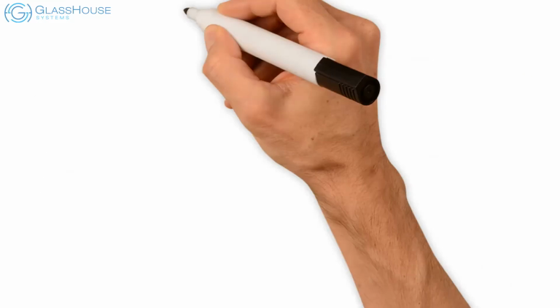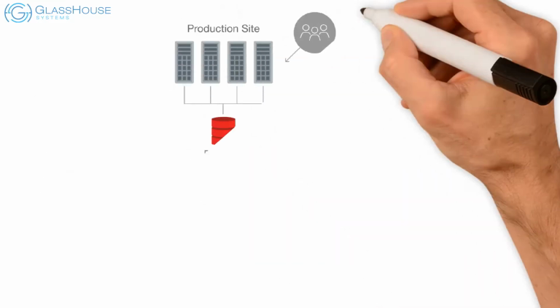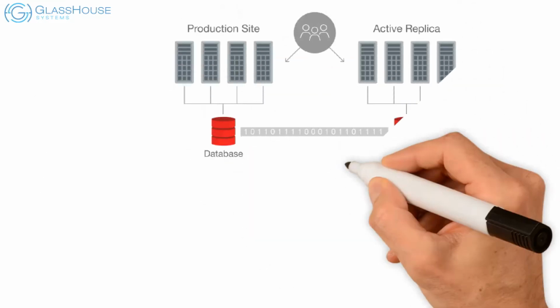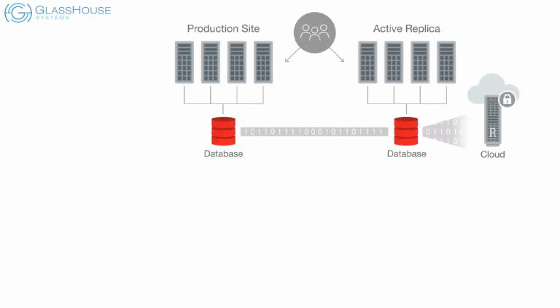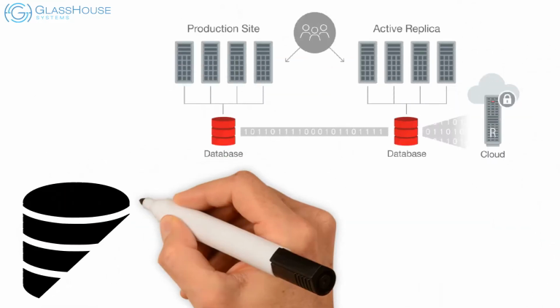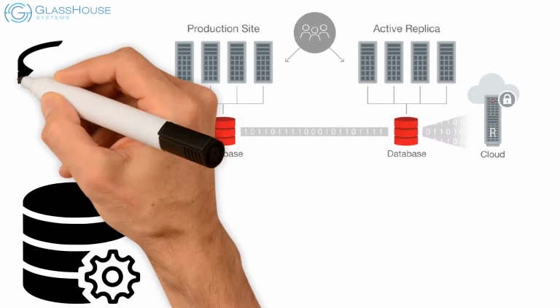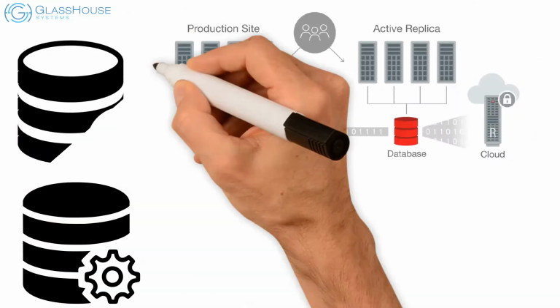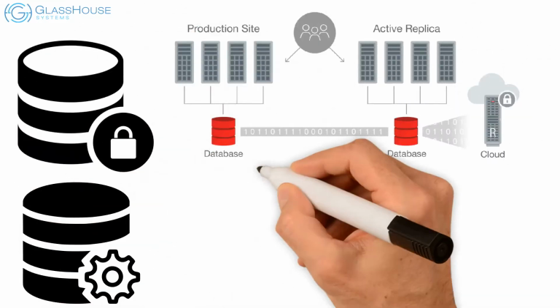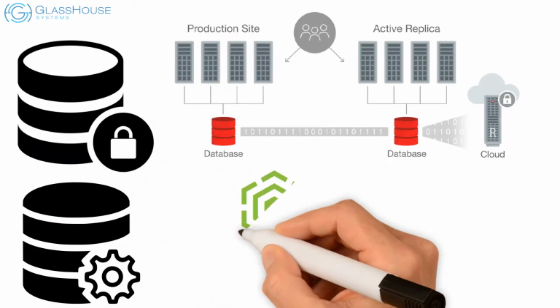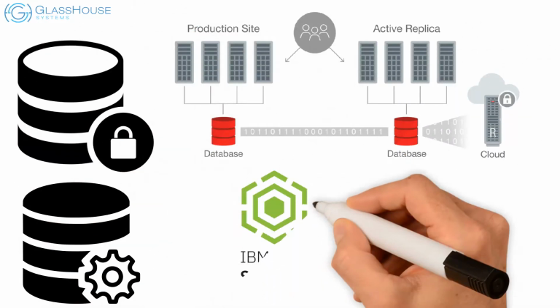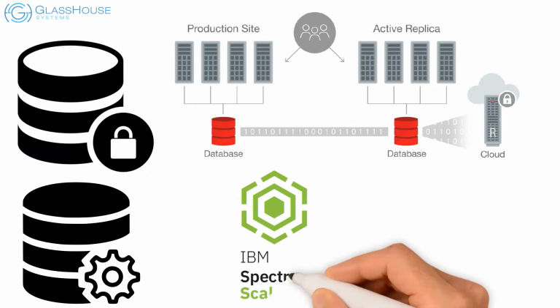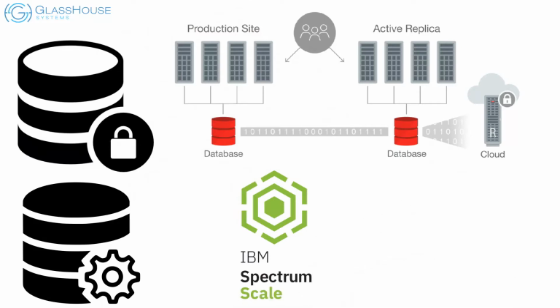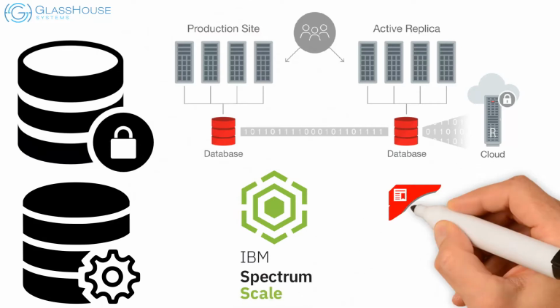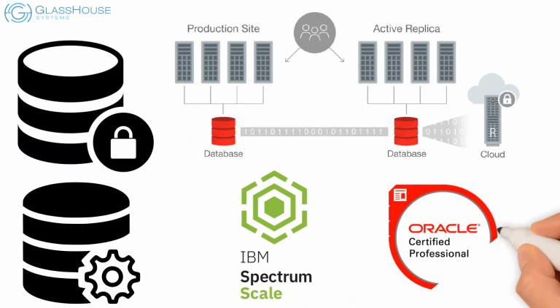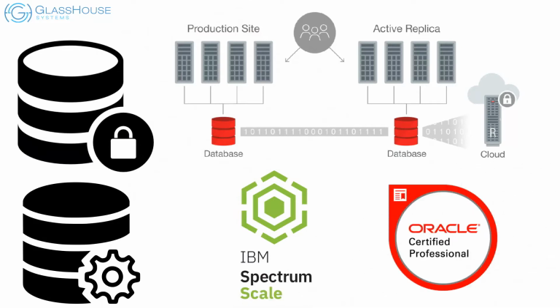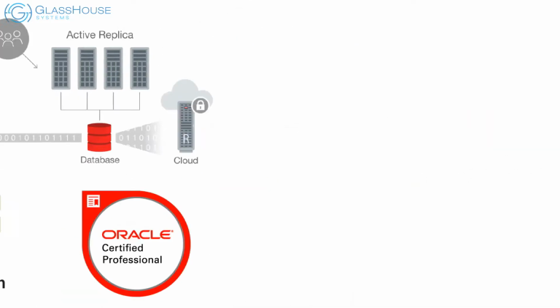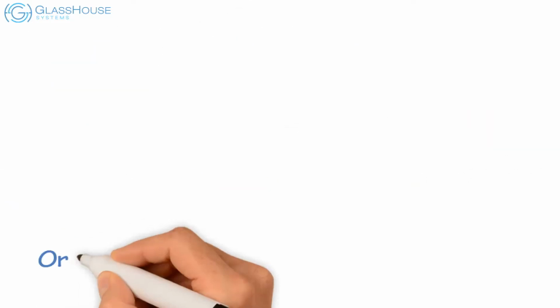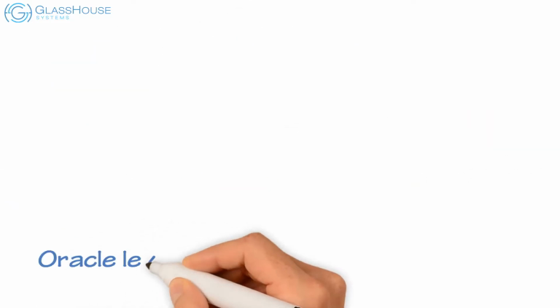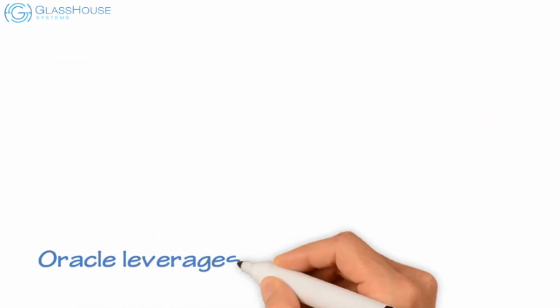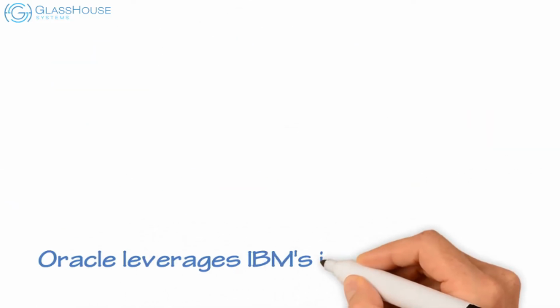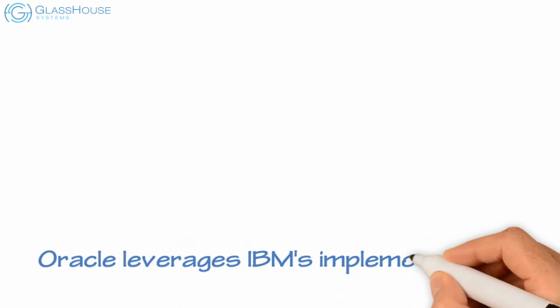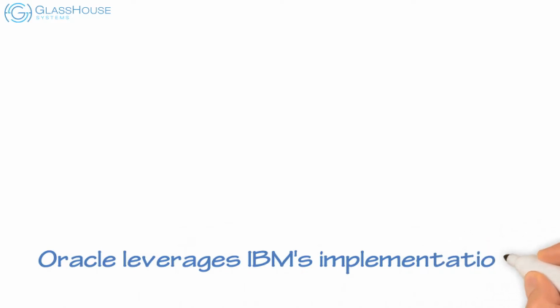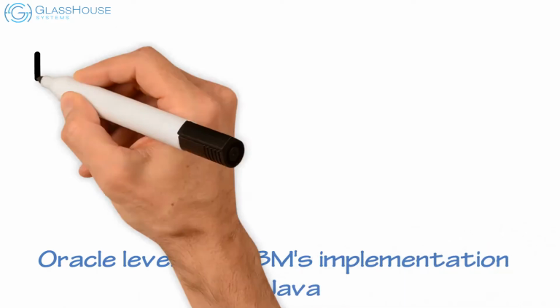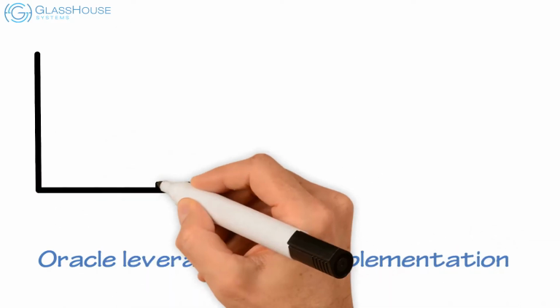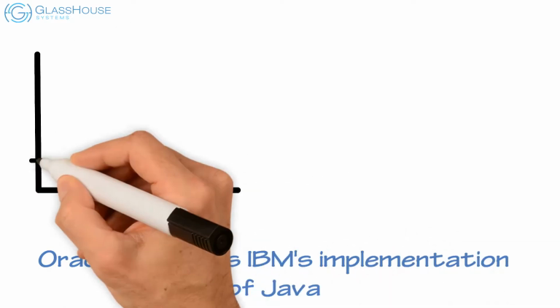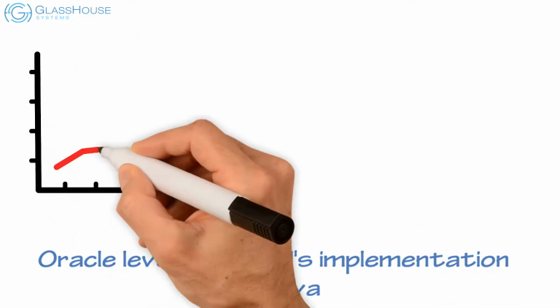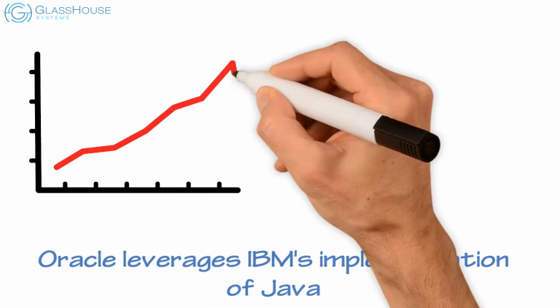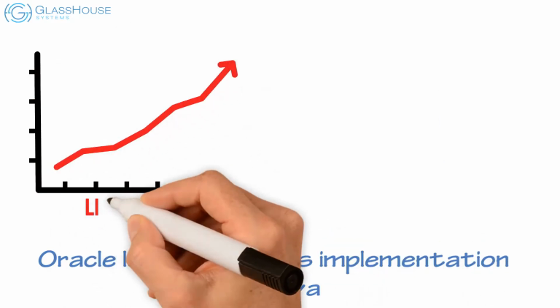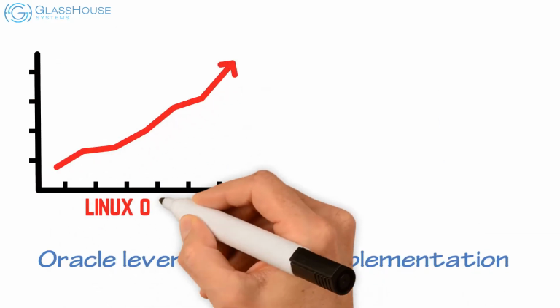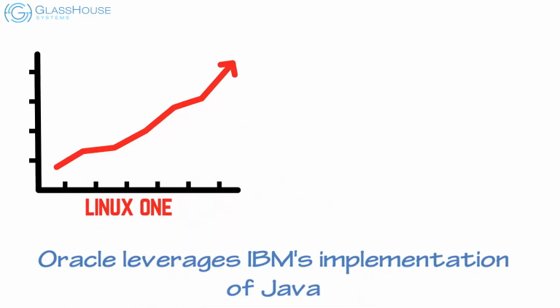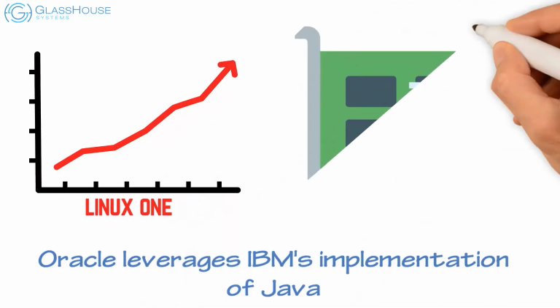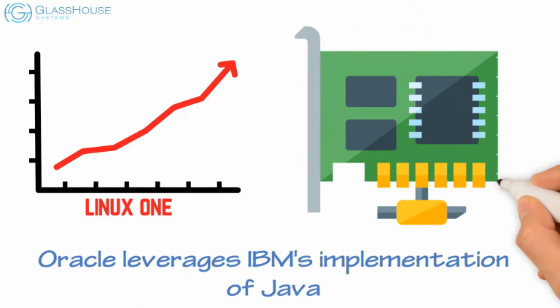Improve availability, manageability, and security with IBM Spectrum Scale, certified by Oracle. Oracle leverages IBM's implementation of Java, exploiting the enhanced performance capabilities of LinuxONE through hardware accelerators.